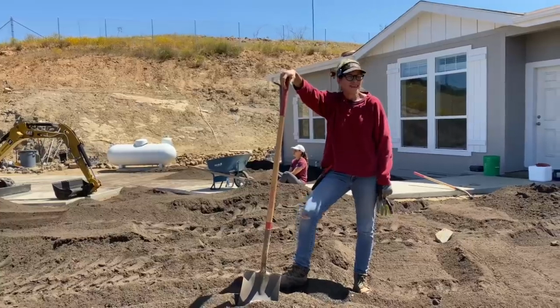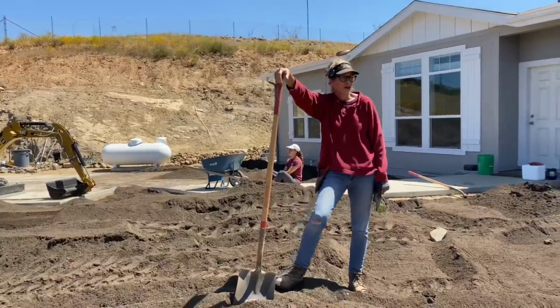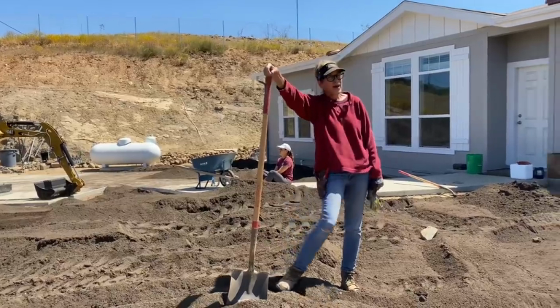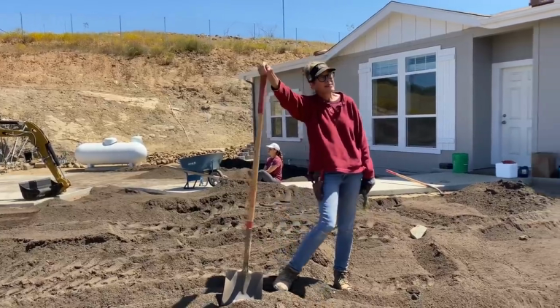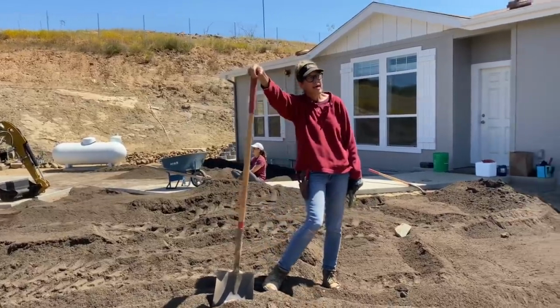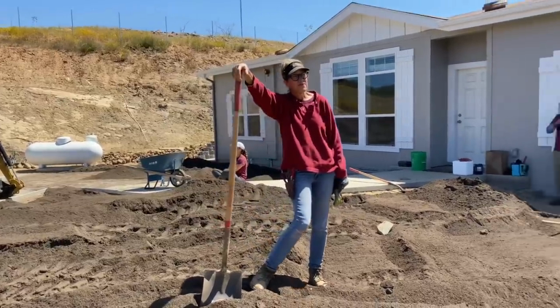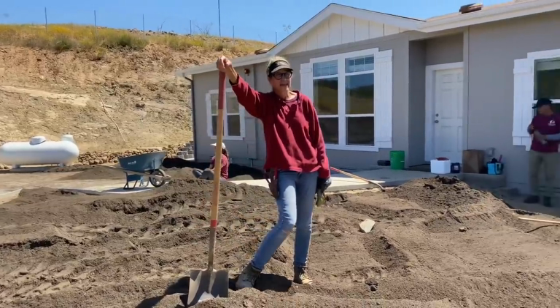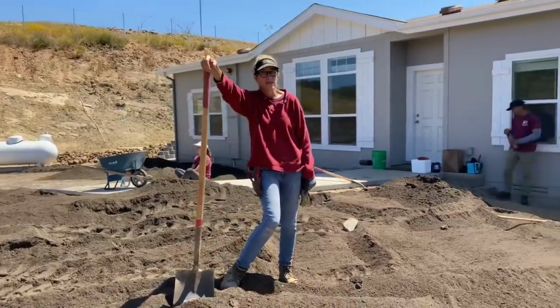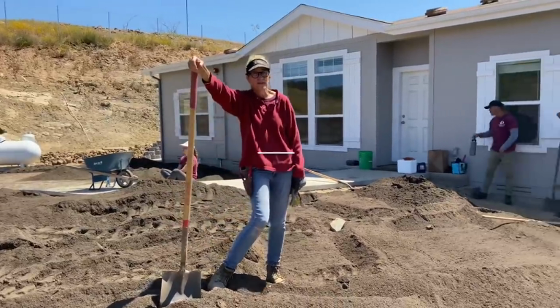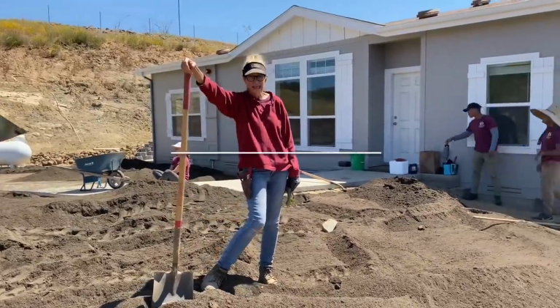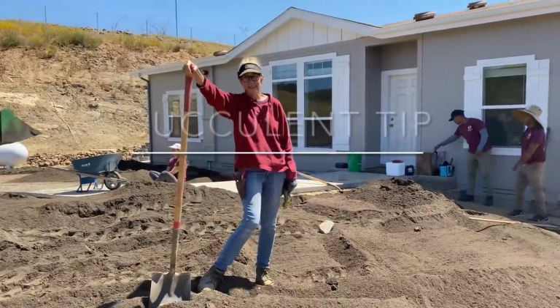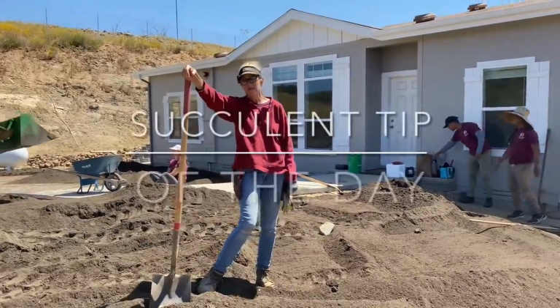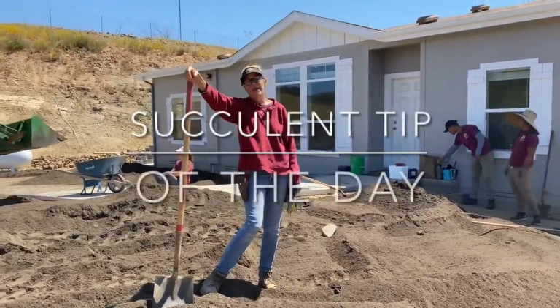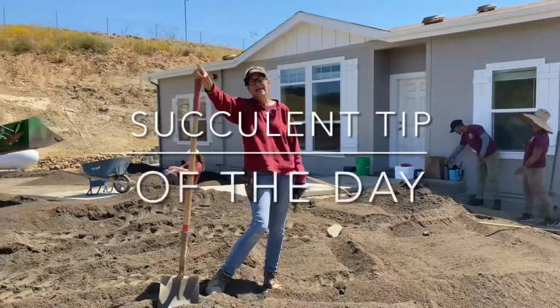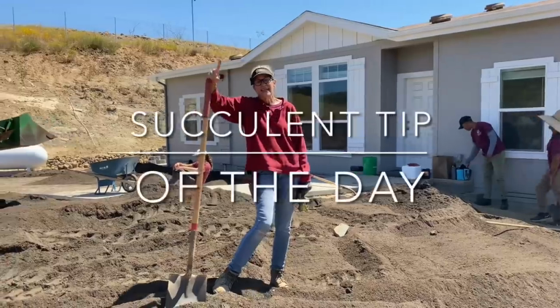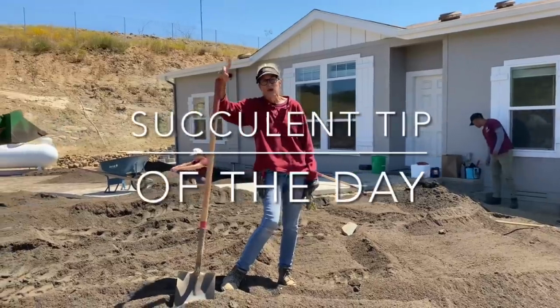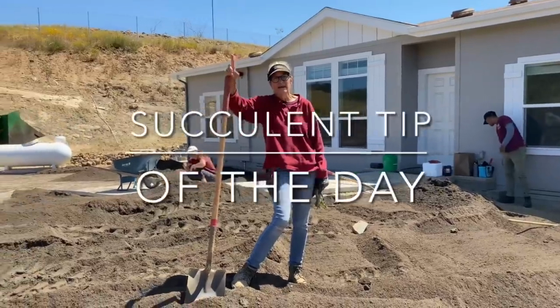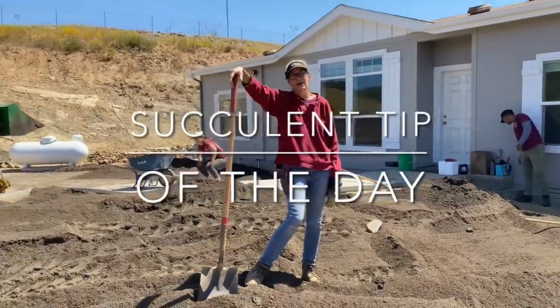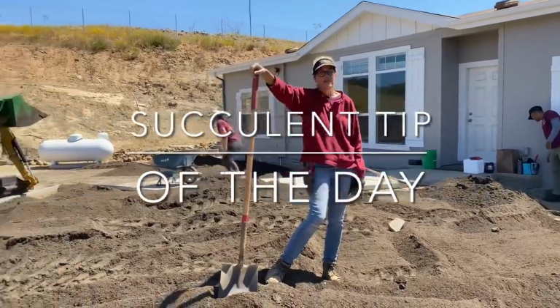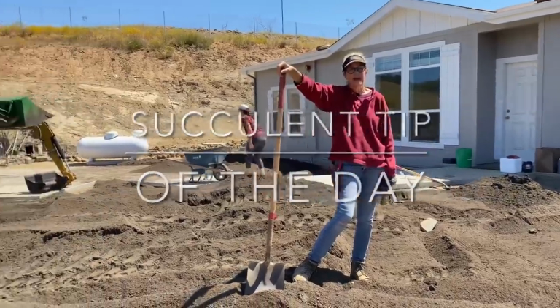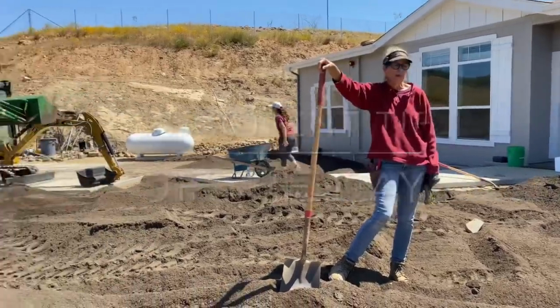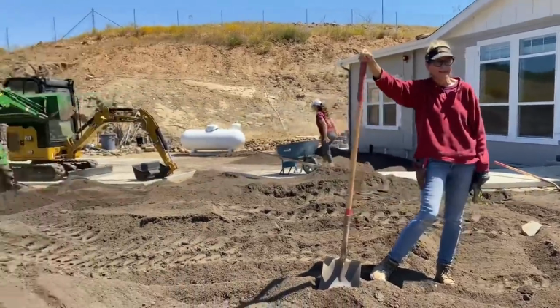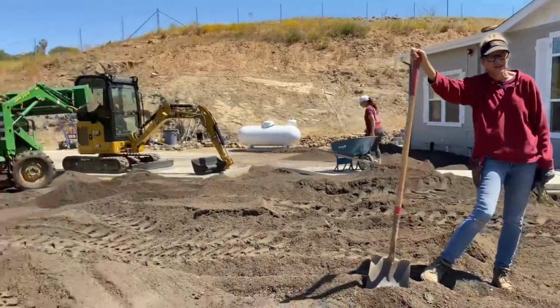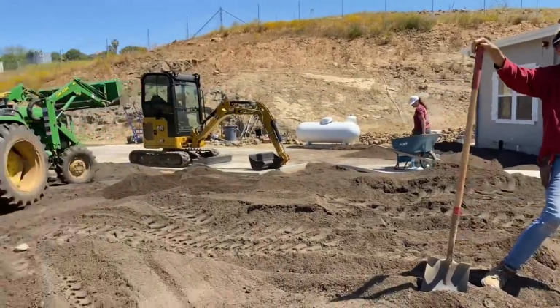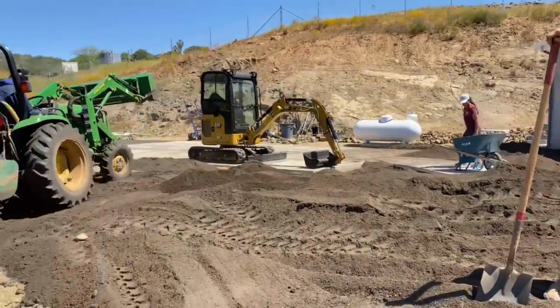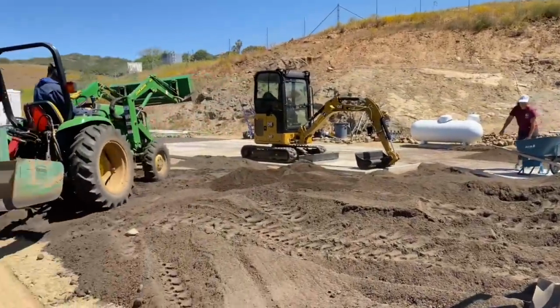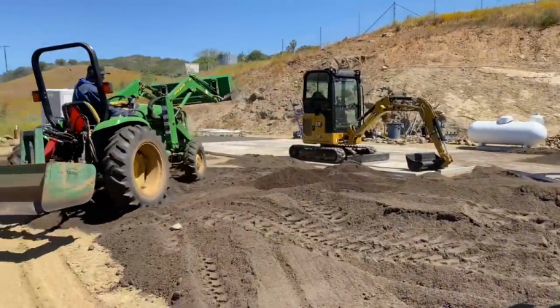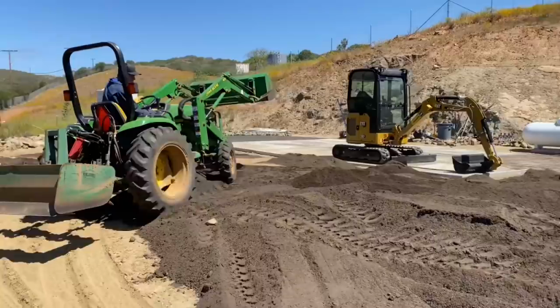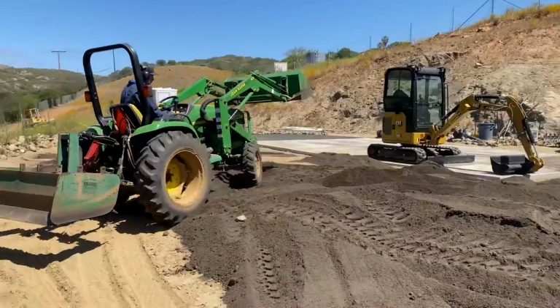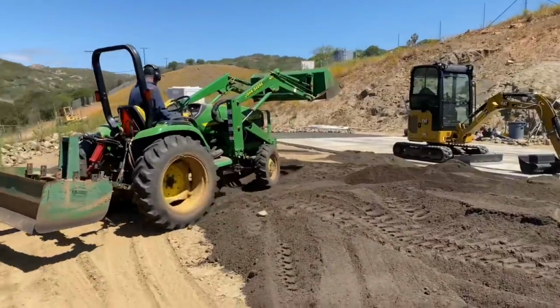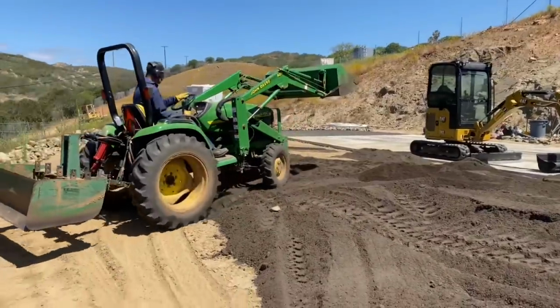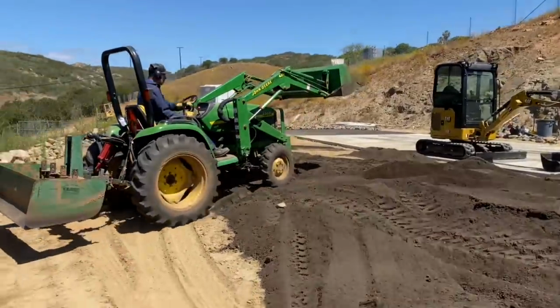It's Lori Eubanks of Design for Serenity with your Succulent Tip of the Day and Day One of the epic Xeriscape project in Lakeside, California.